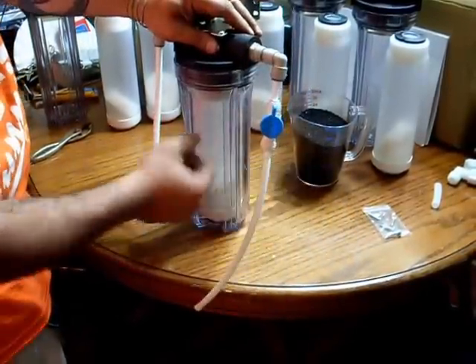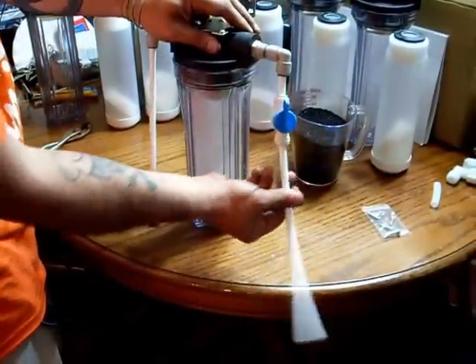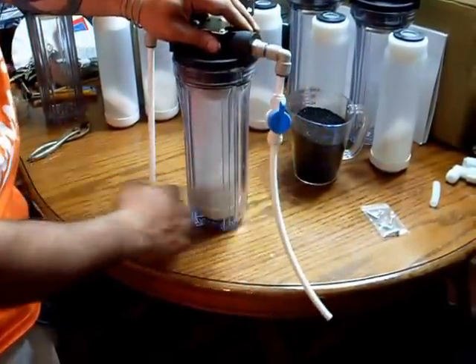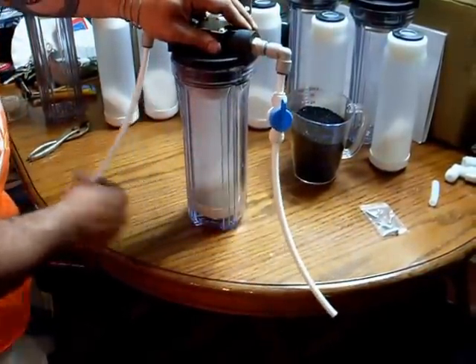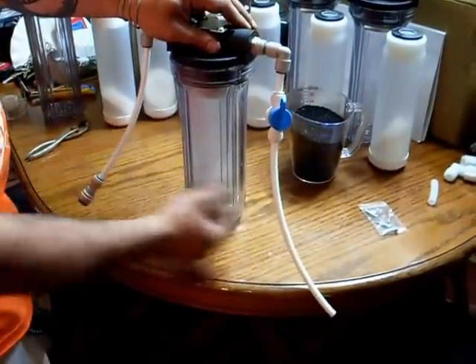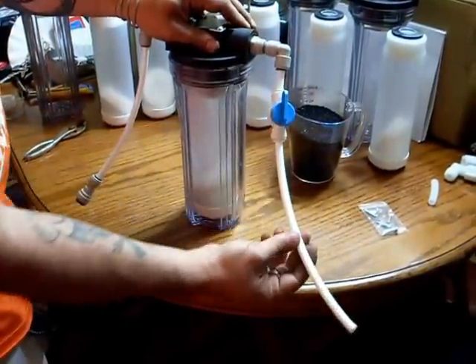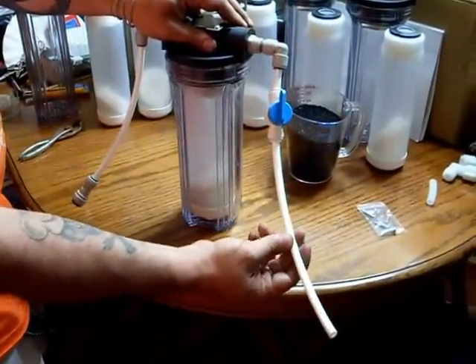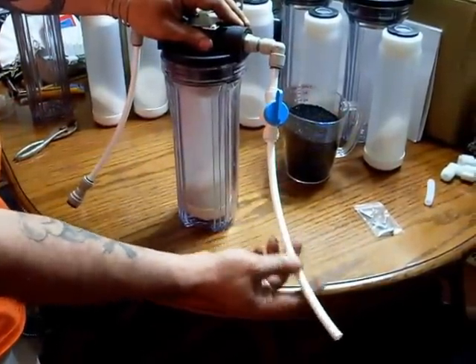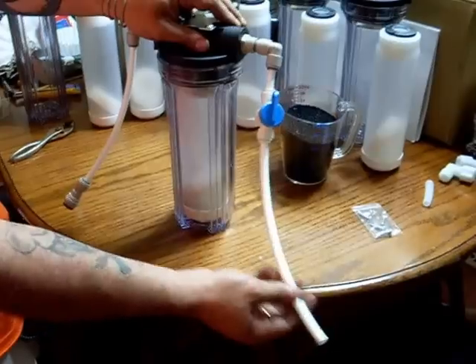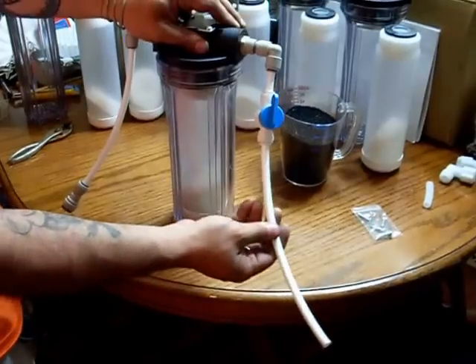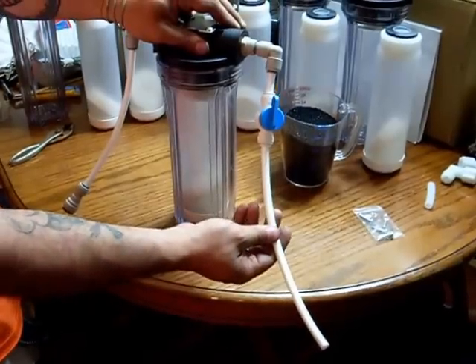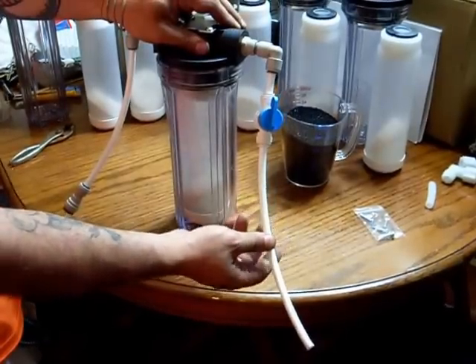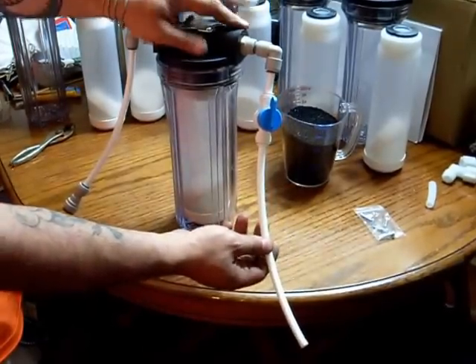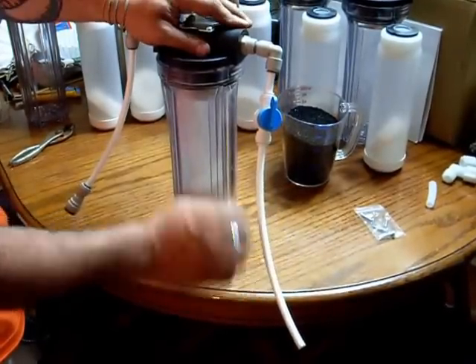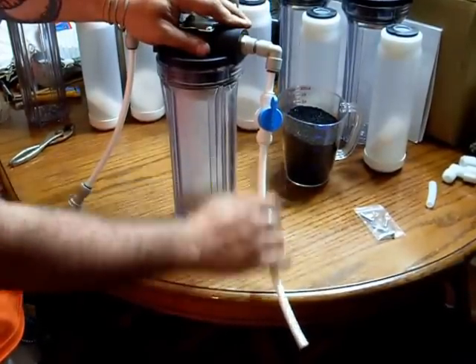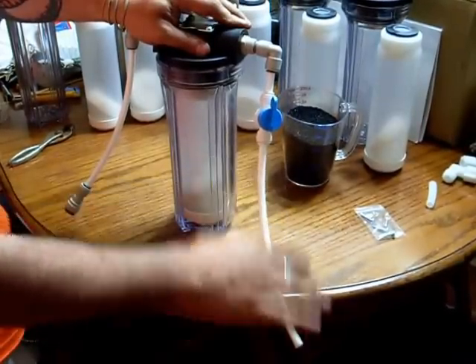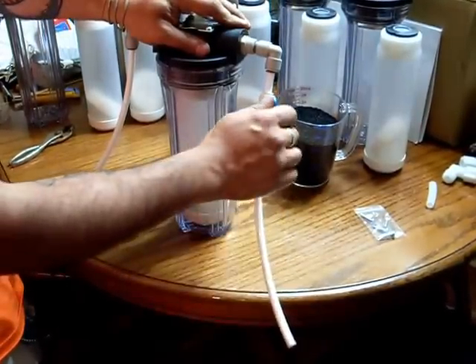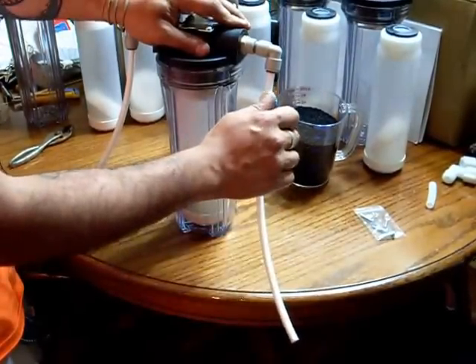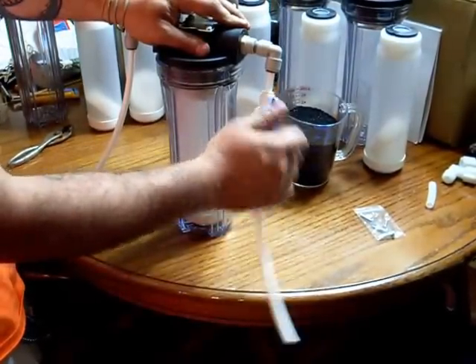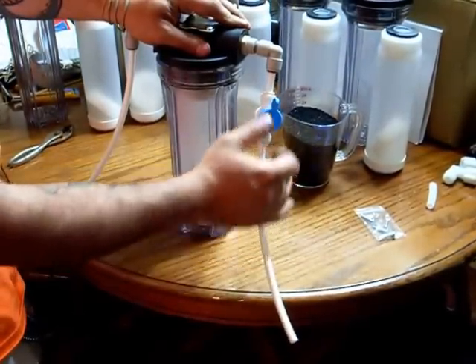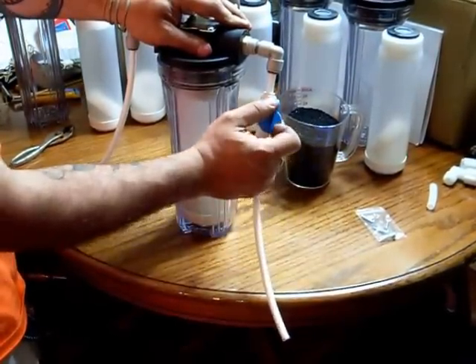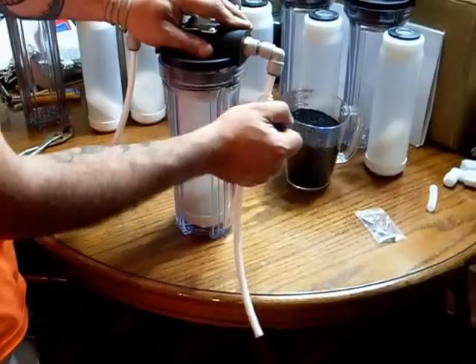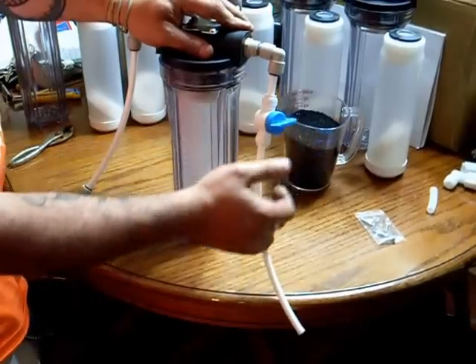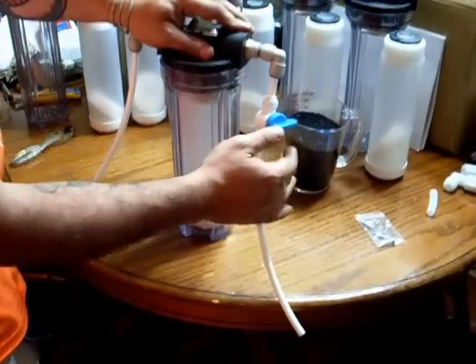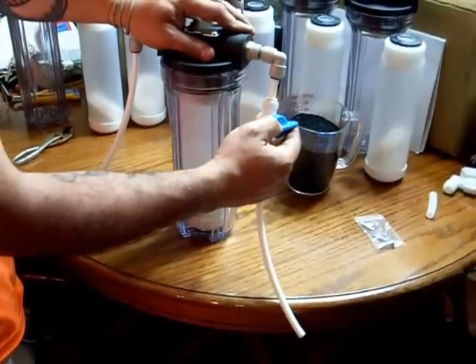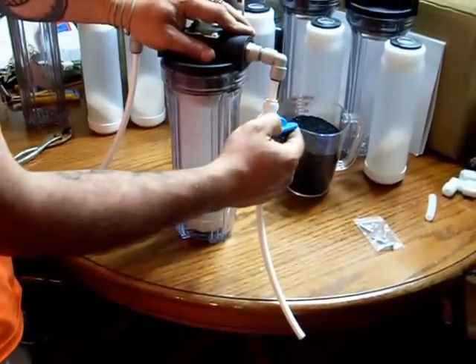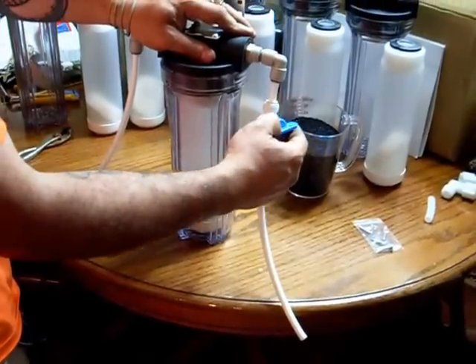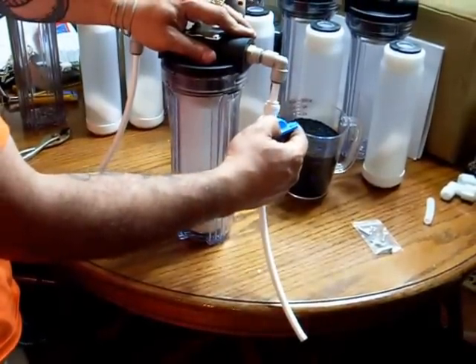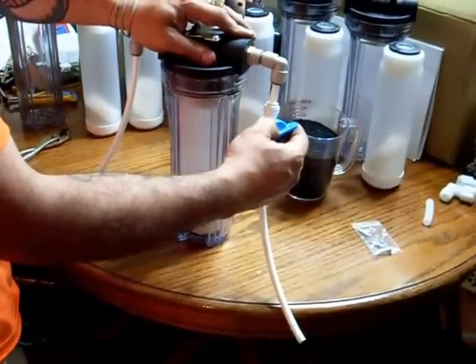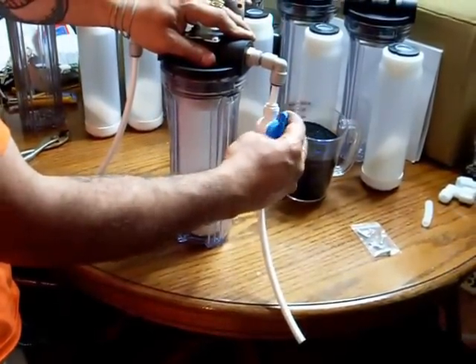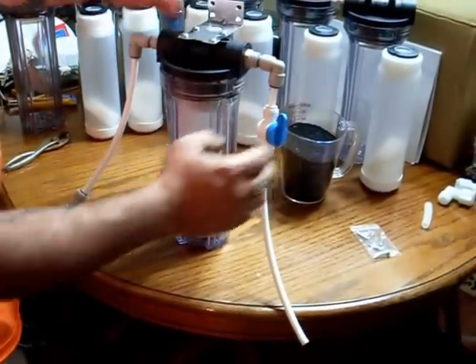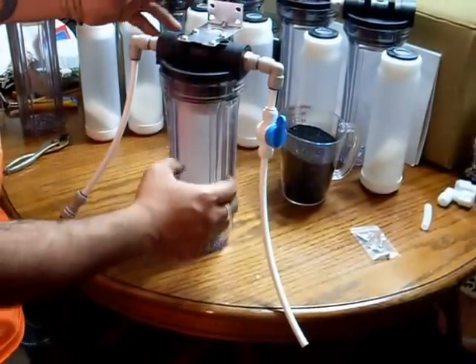You will receive six feet of tubing with every reactor. There's also a shut-off valve that lets you control the flow of water going into the reactor.